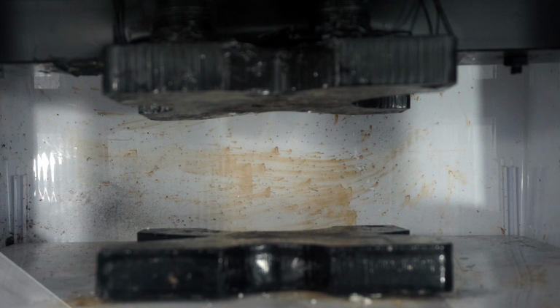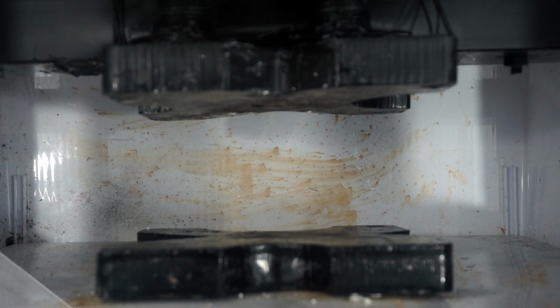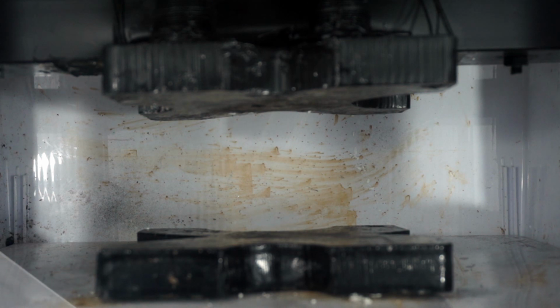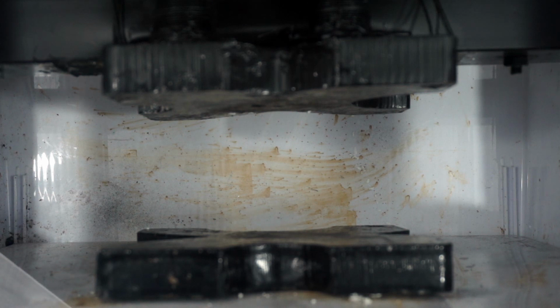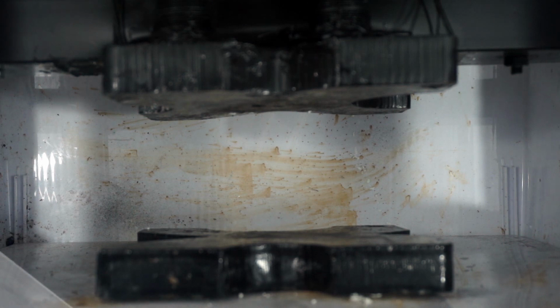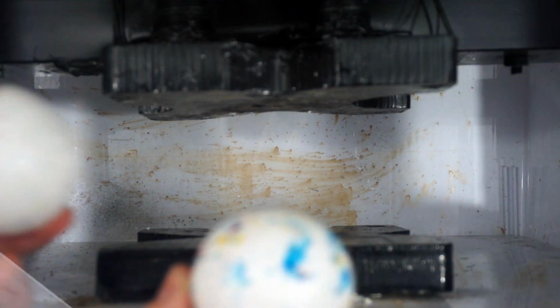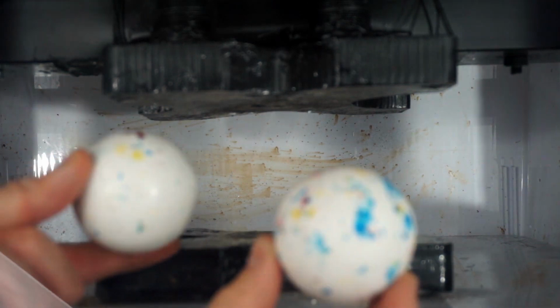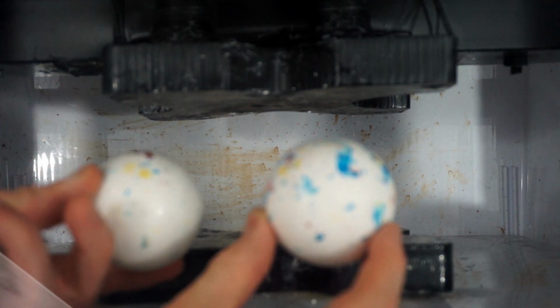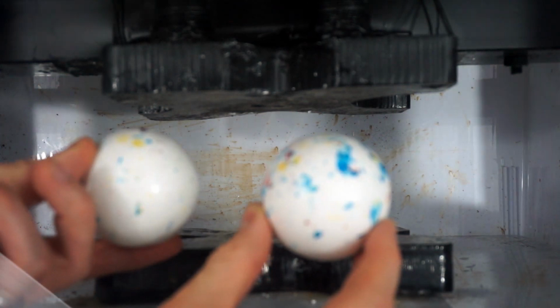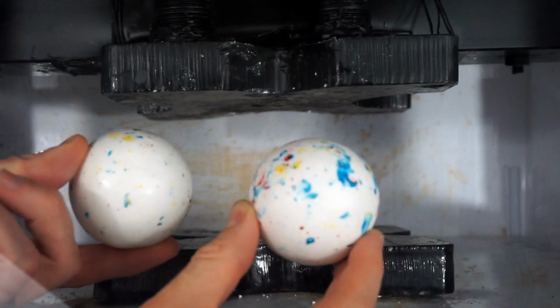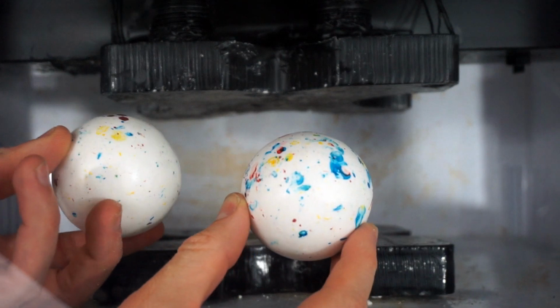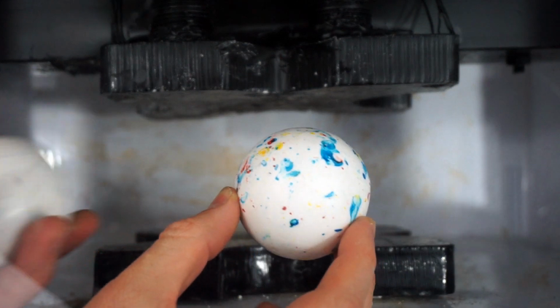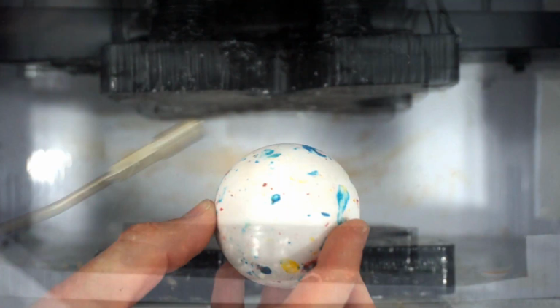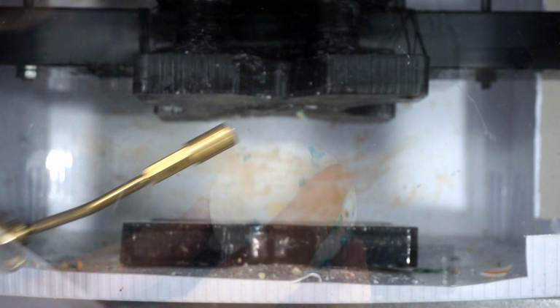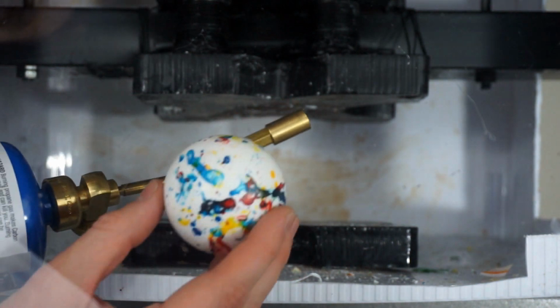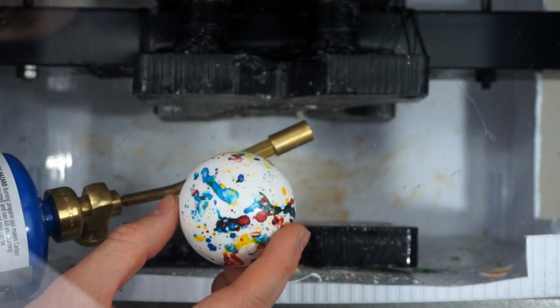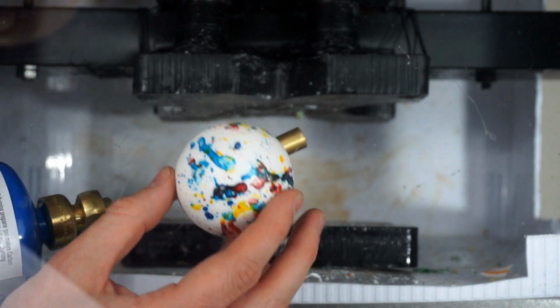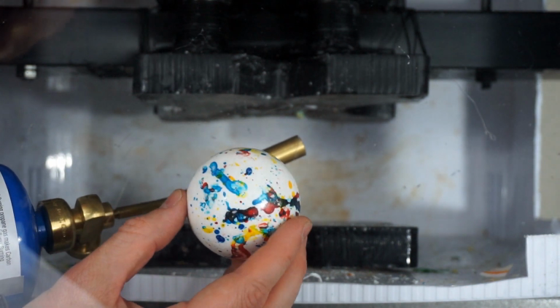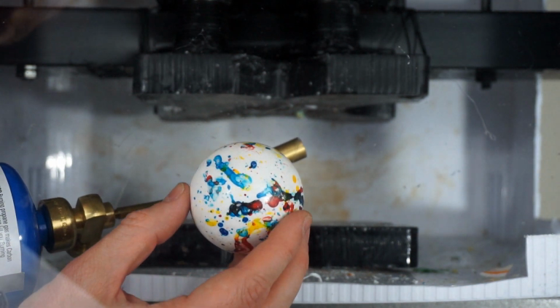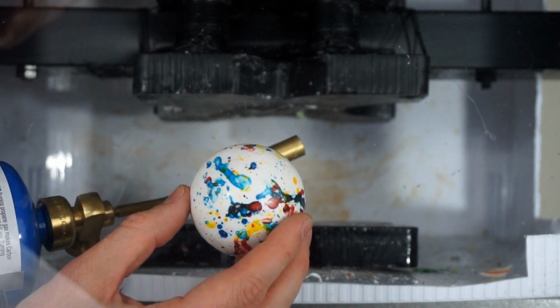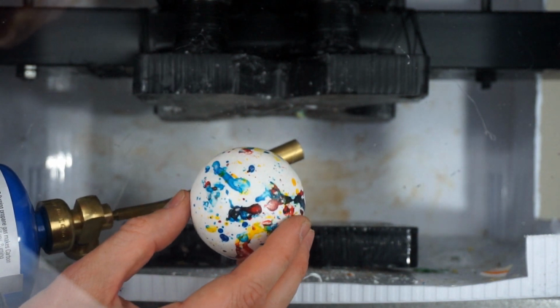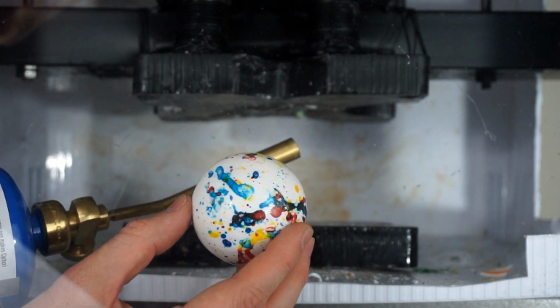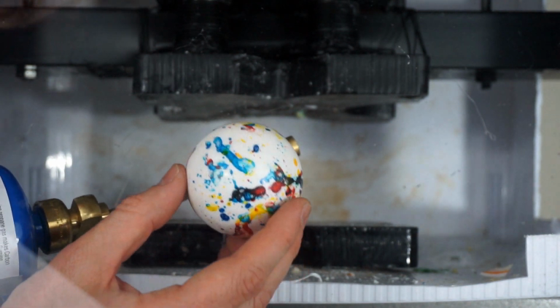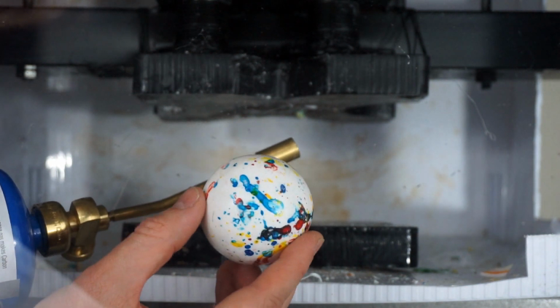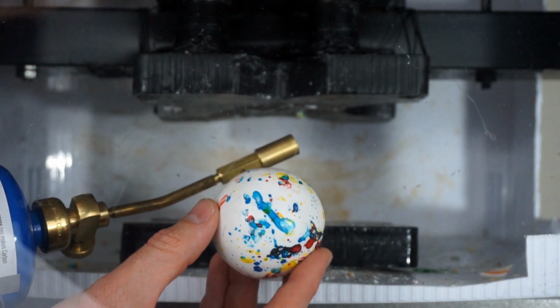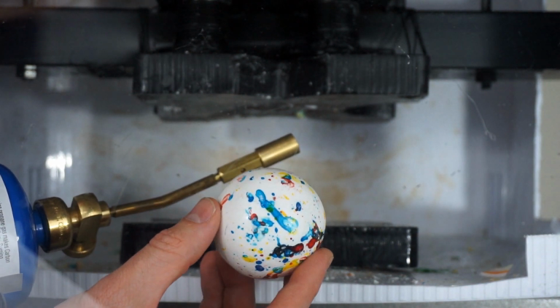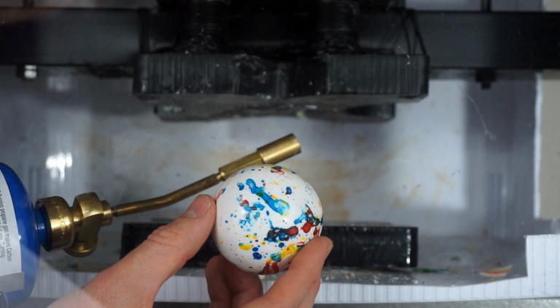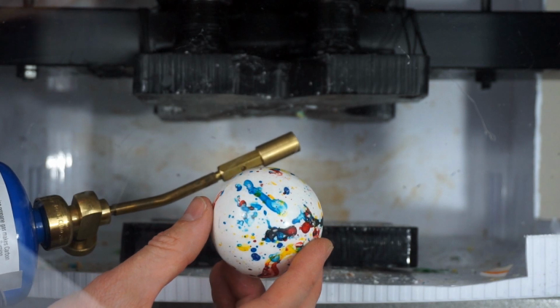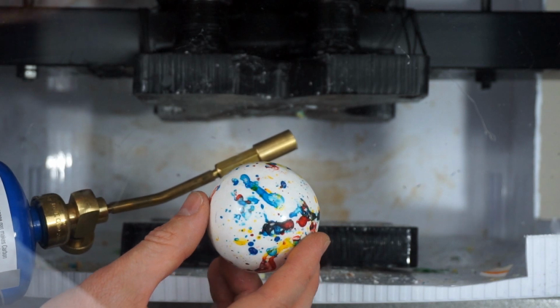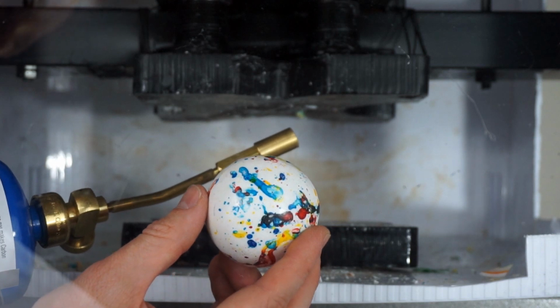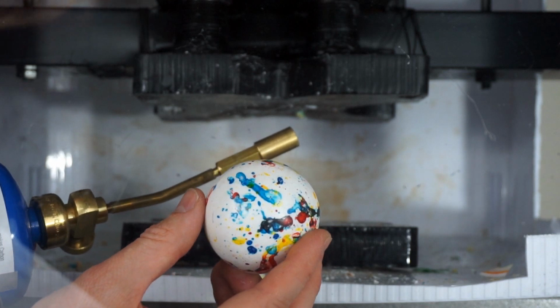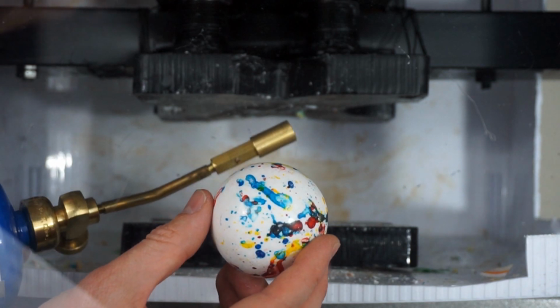All right, today I'm going to be crushing giant jawbreakers. I'm also going to light one on fire, get it in a molten state, and crush it with the press to see how different the crush looks.